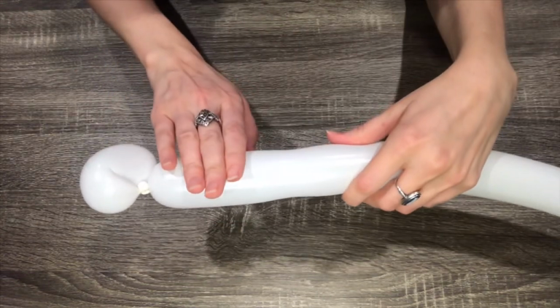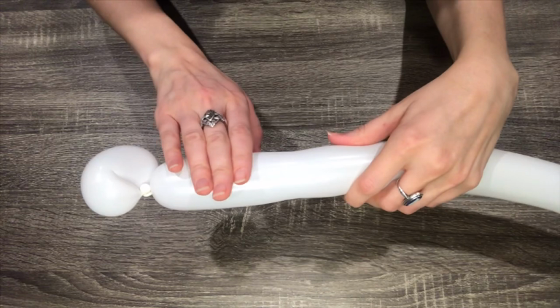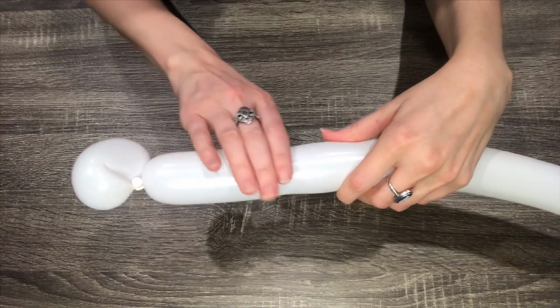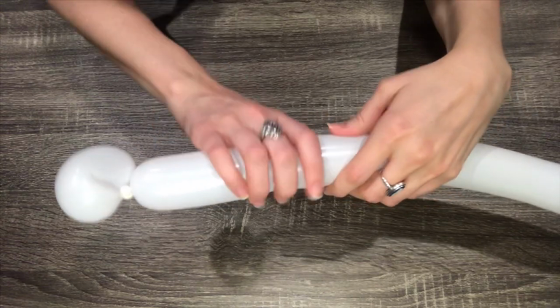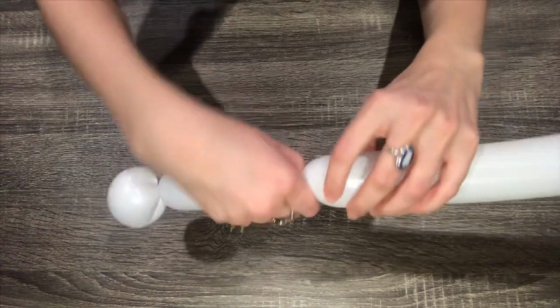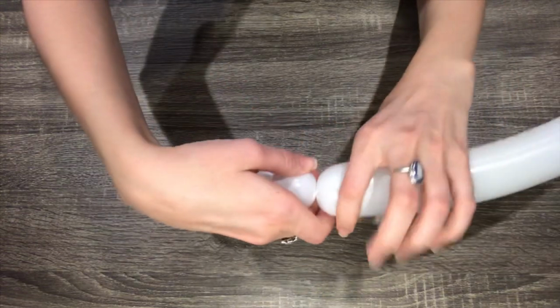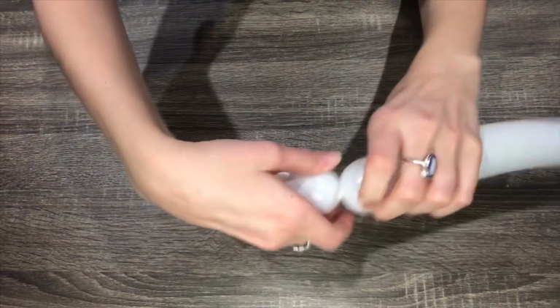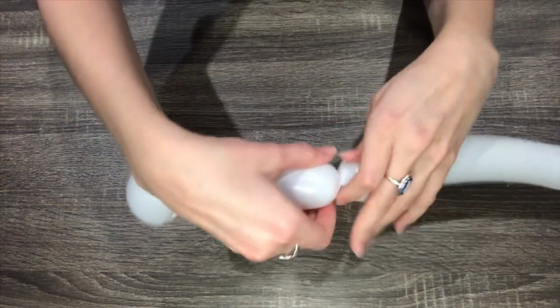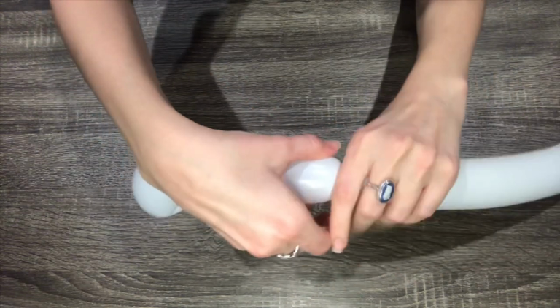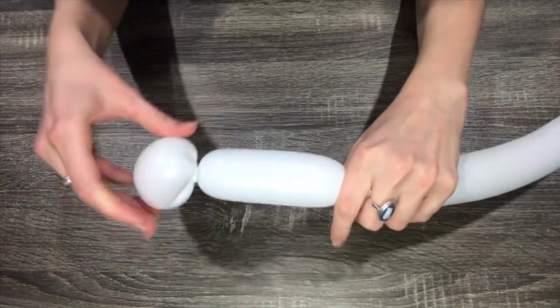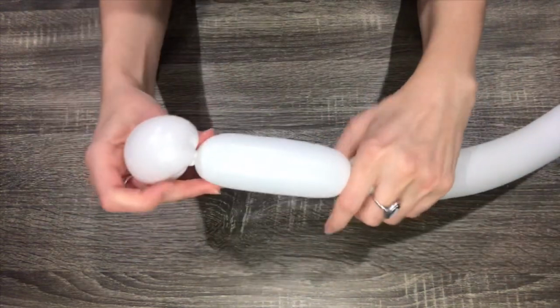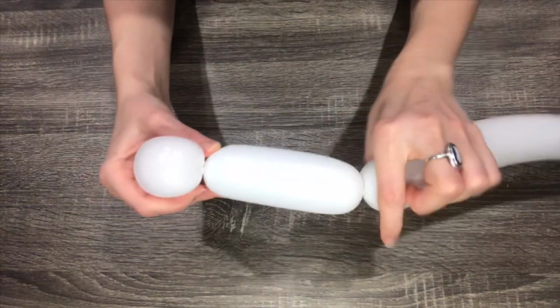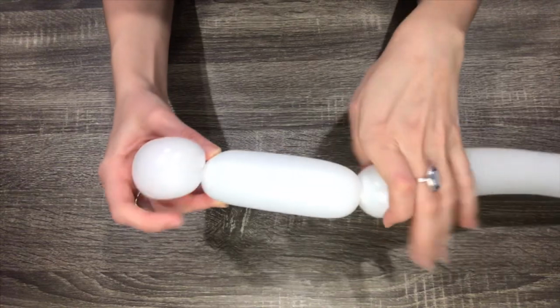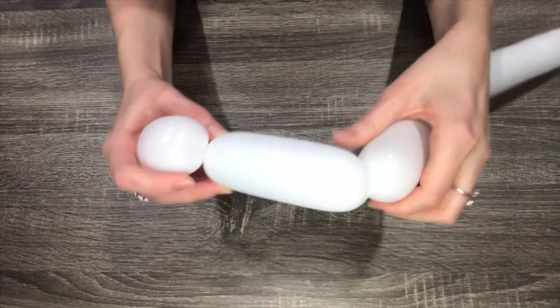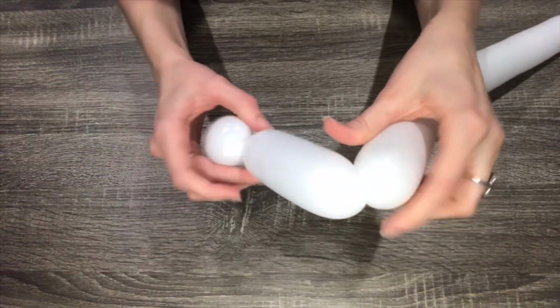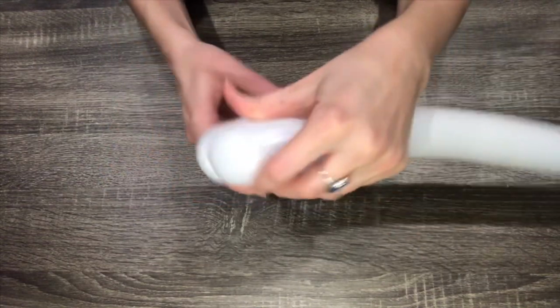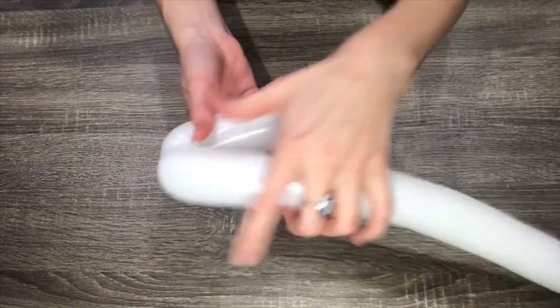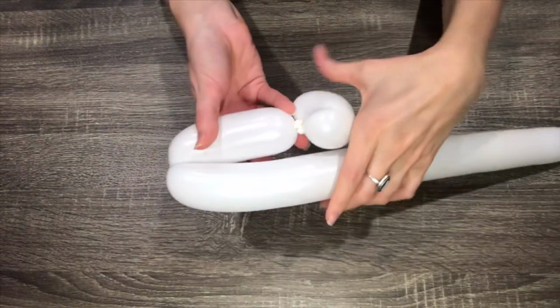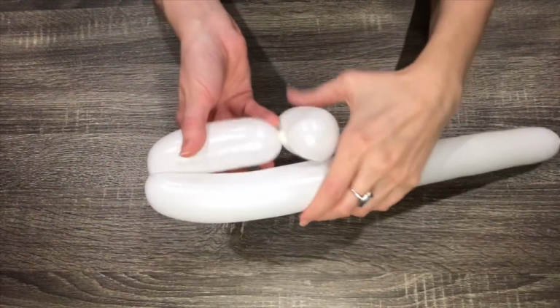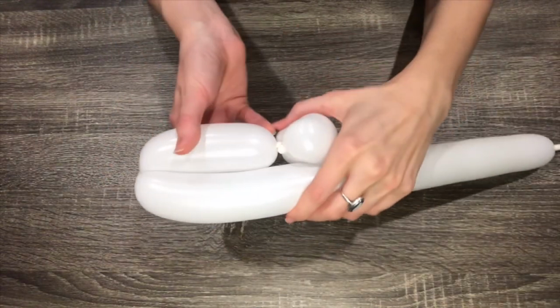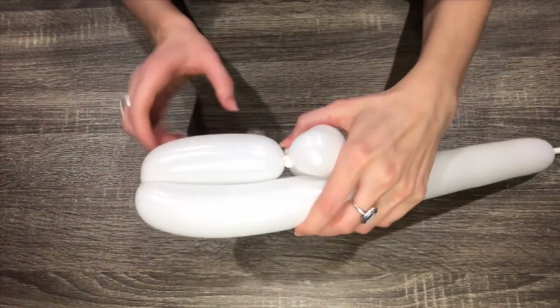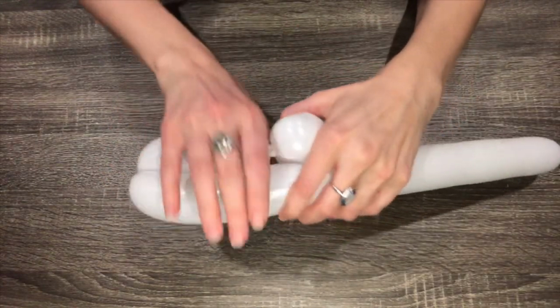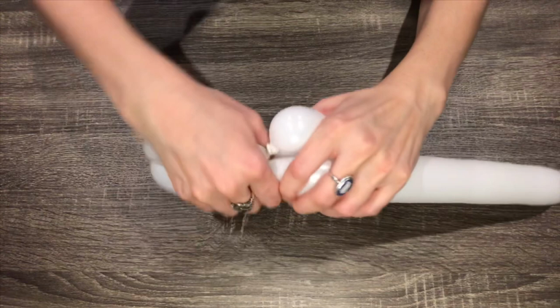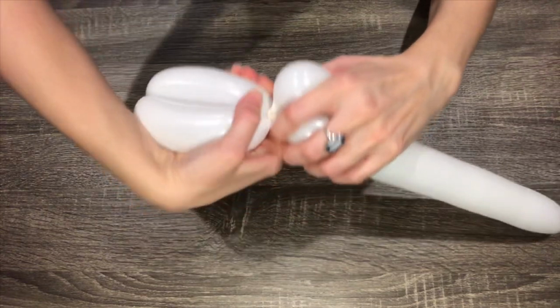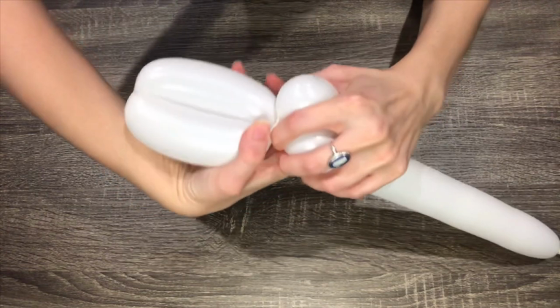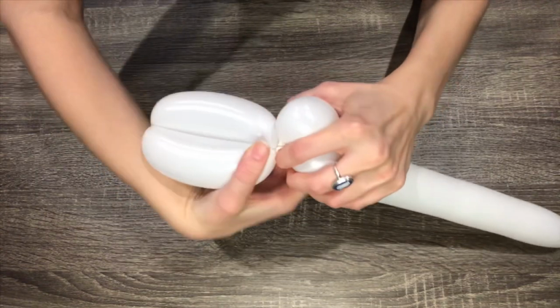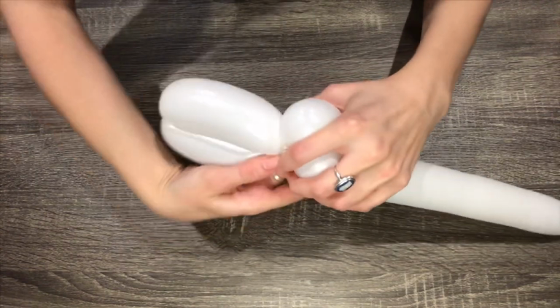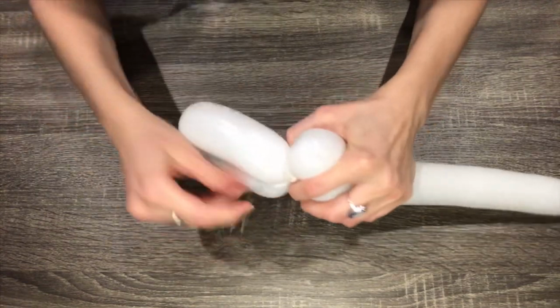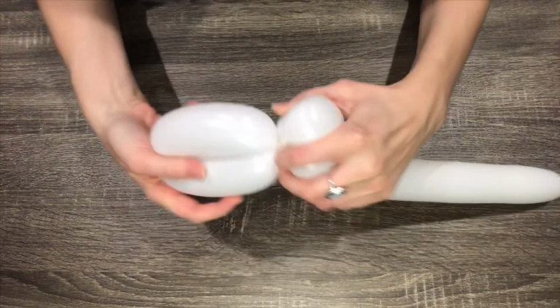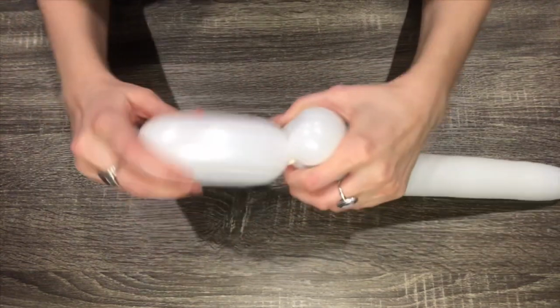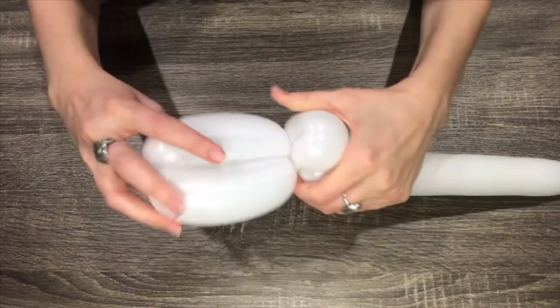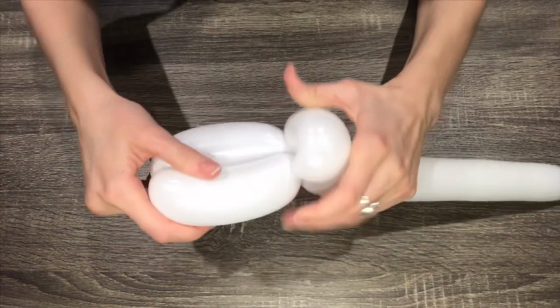Make a six or seven-finger bubble. Then make a second bubble the same length and twist them together. These will be the rabbit's ears.